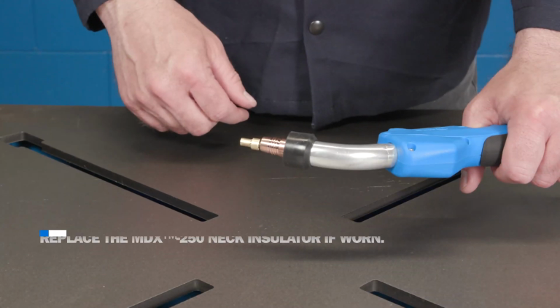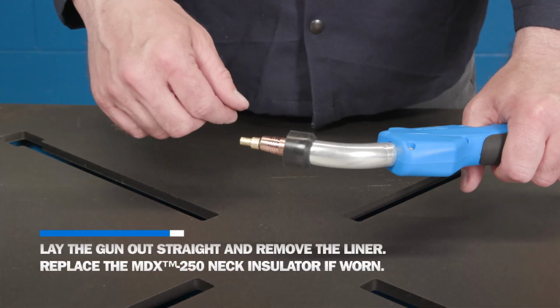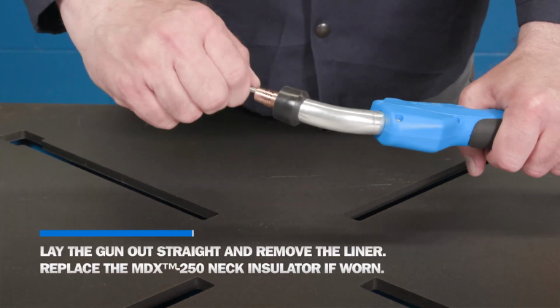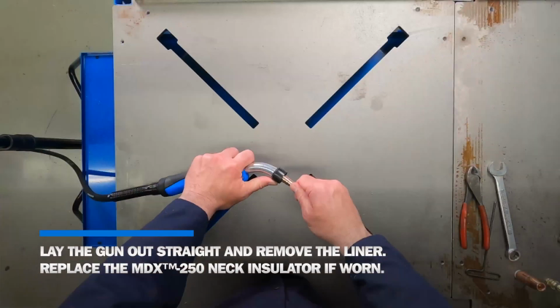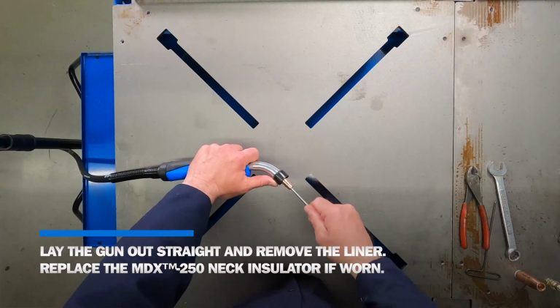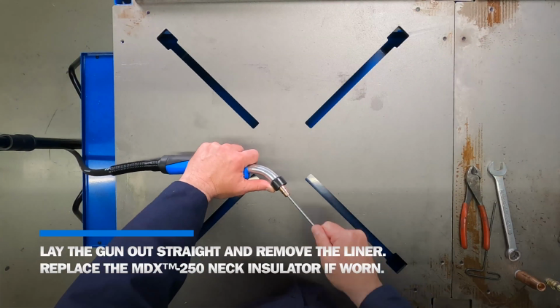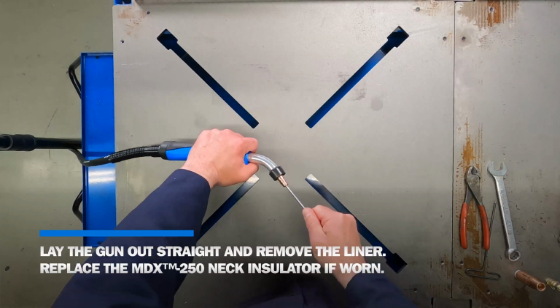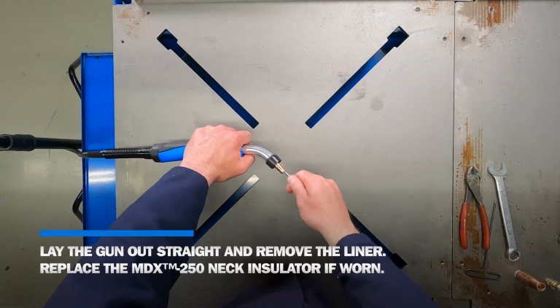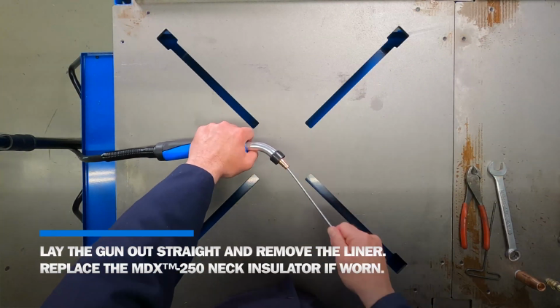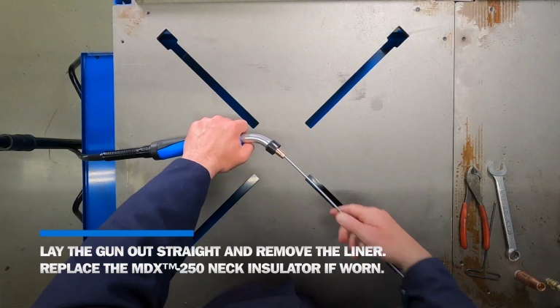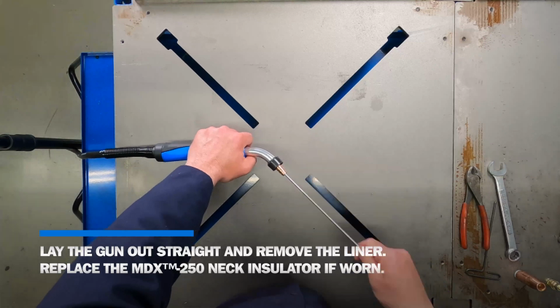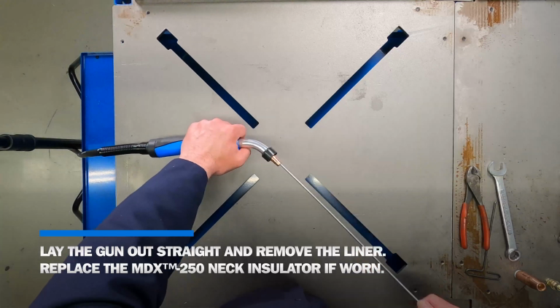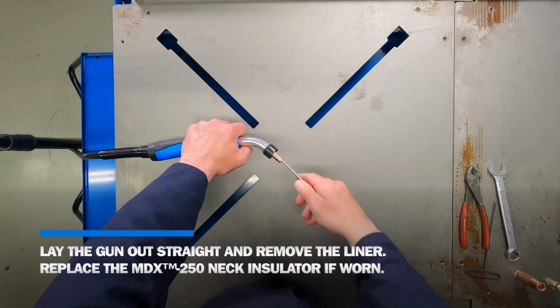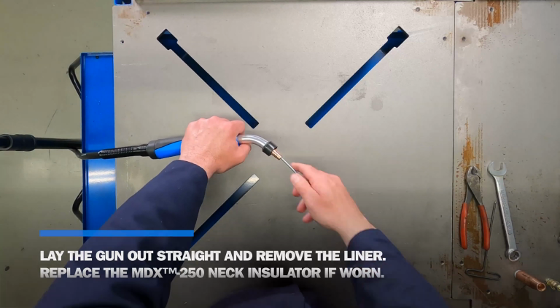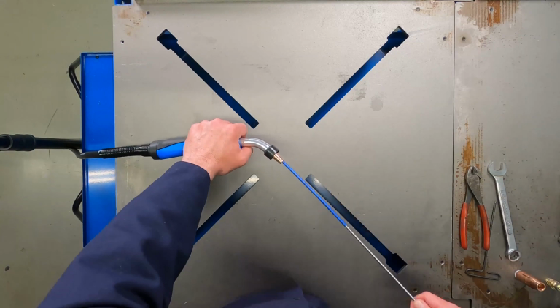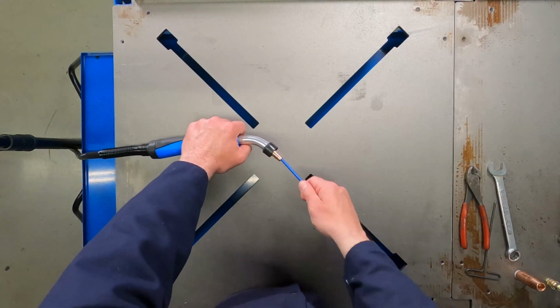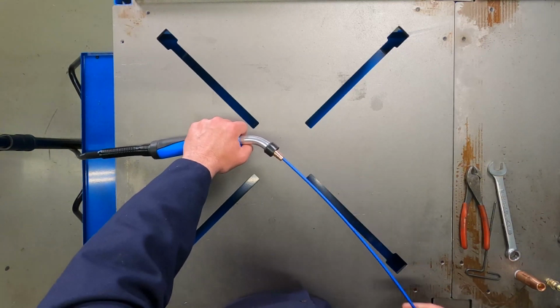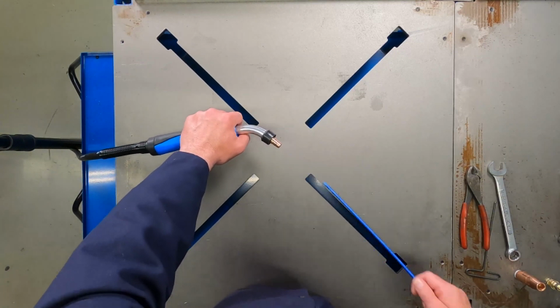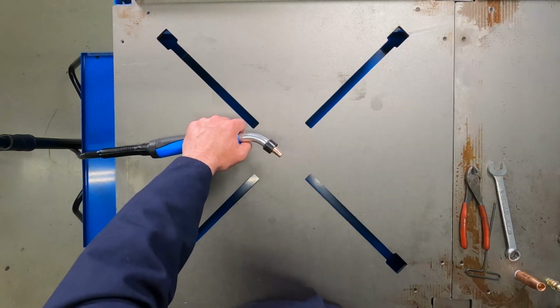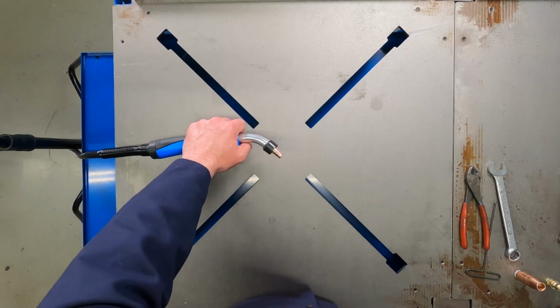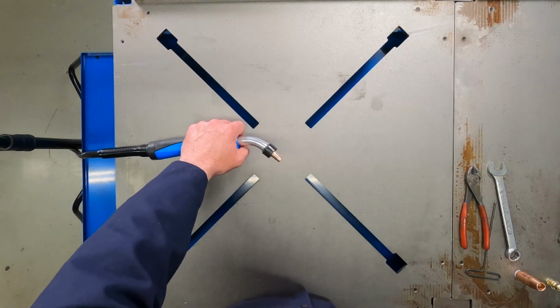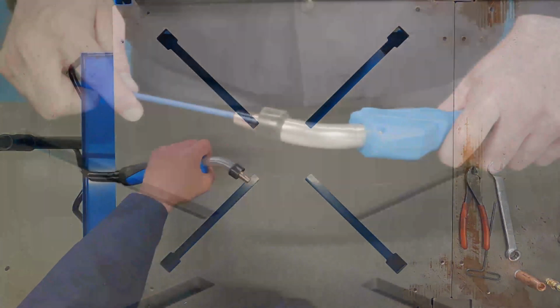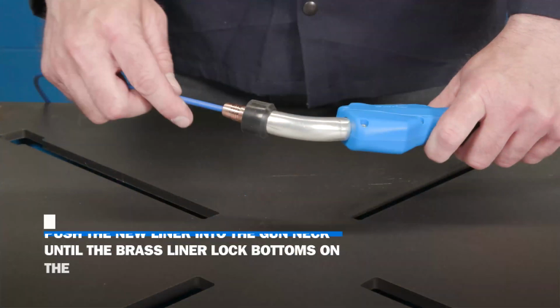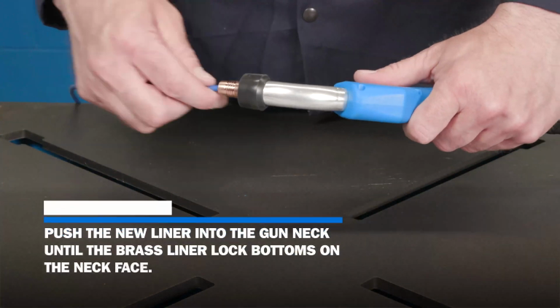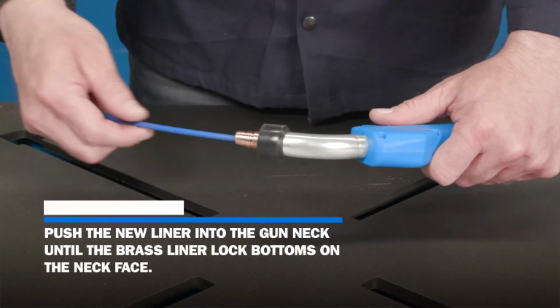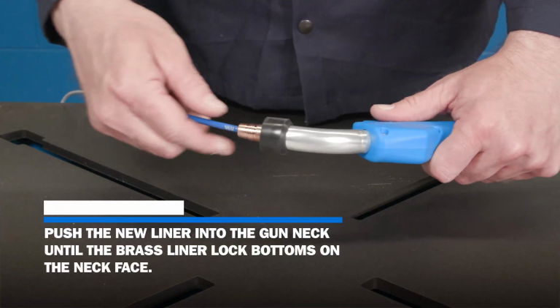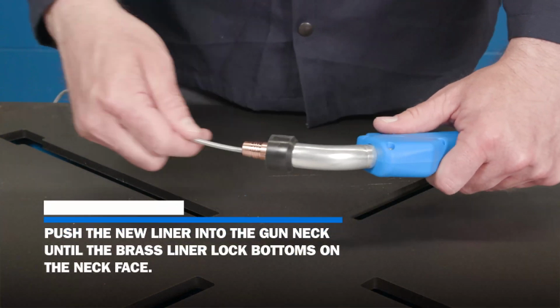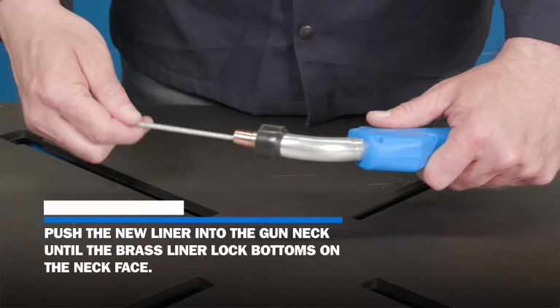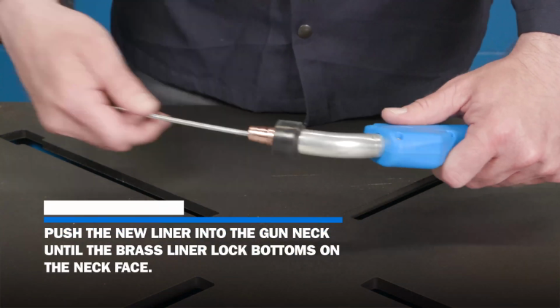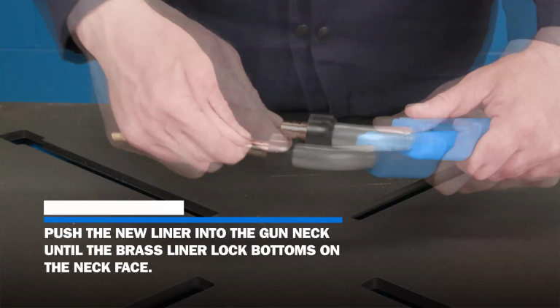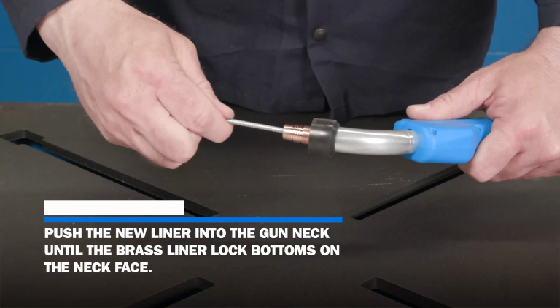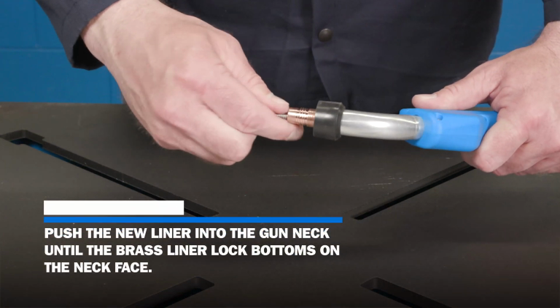Lay the gun out straight and remove the liner. Replace the MDX 250 neck insulator if worn. Push the new liner into the gun neck until the brass liner lock bottoms on the neck face.